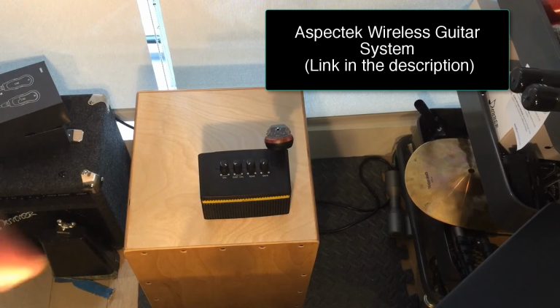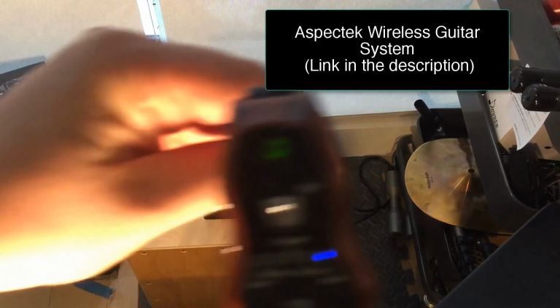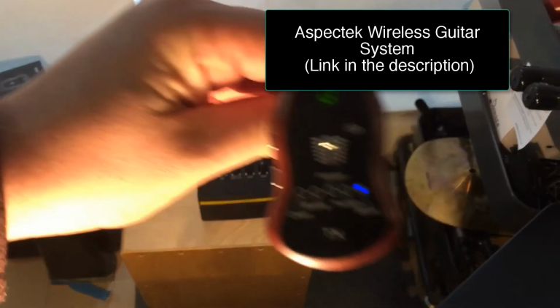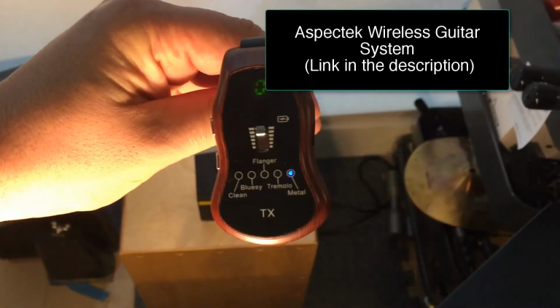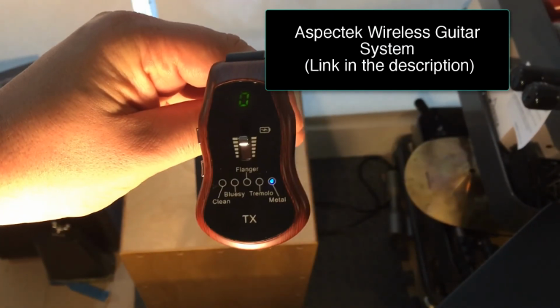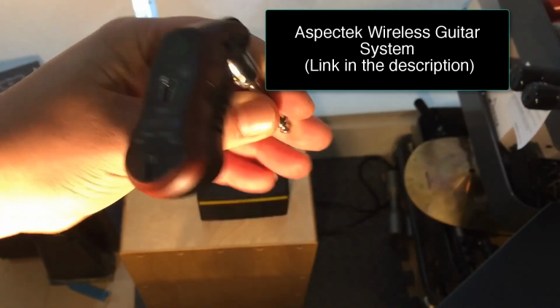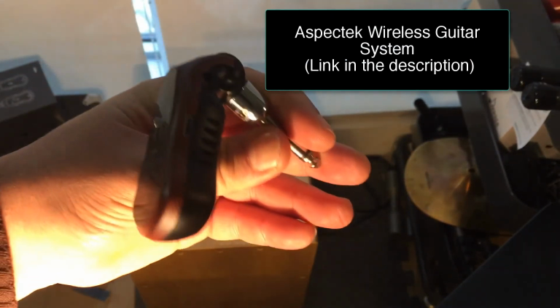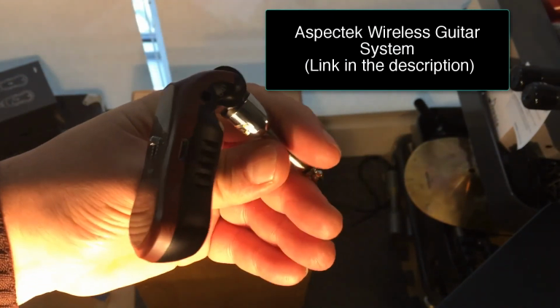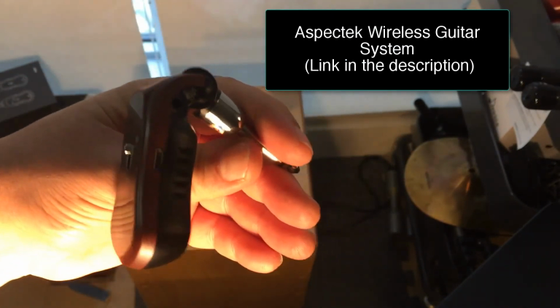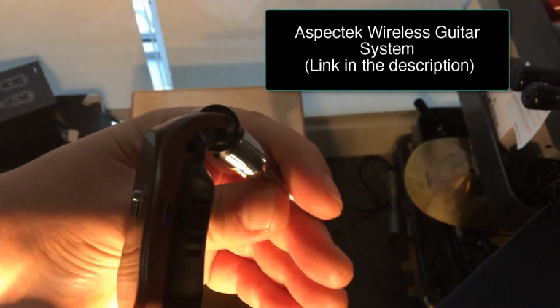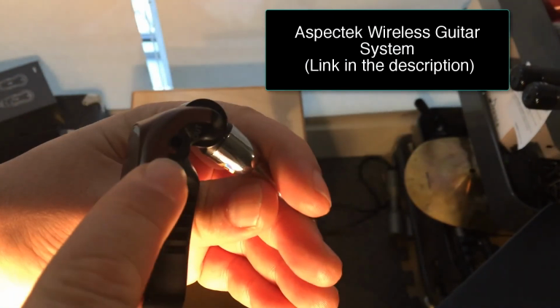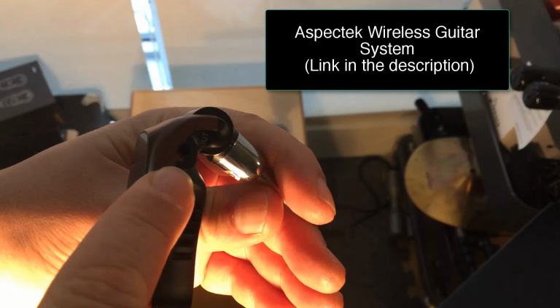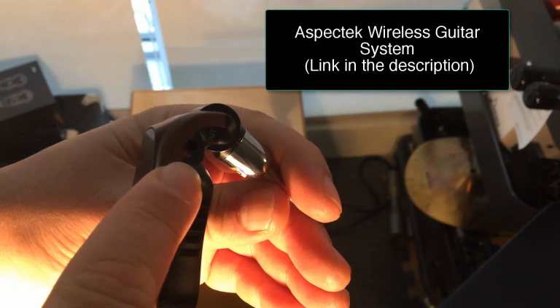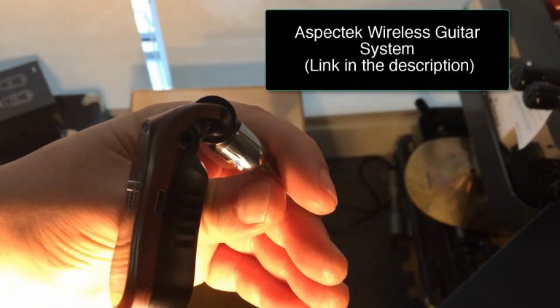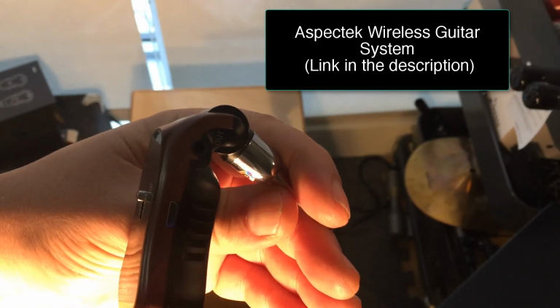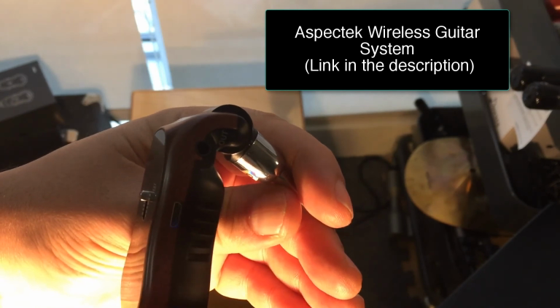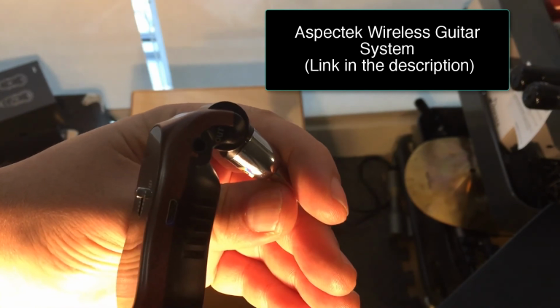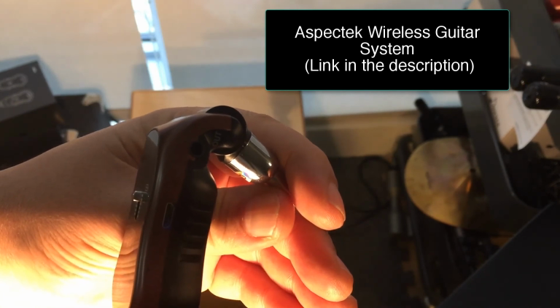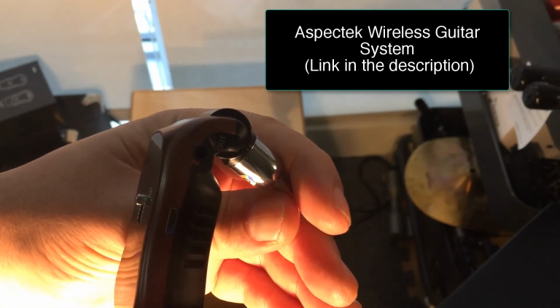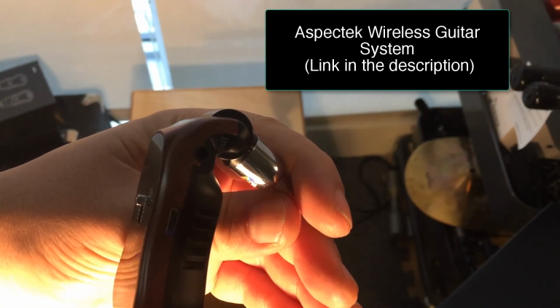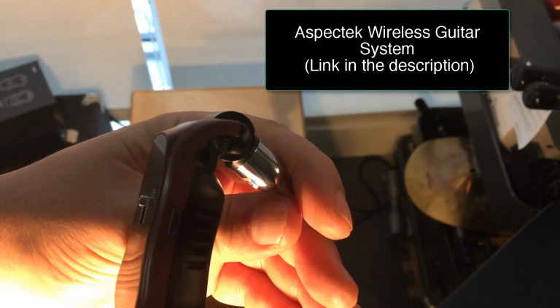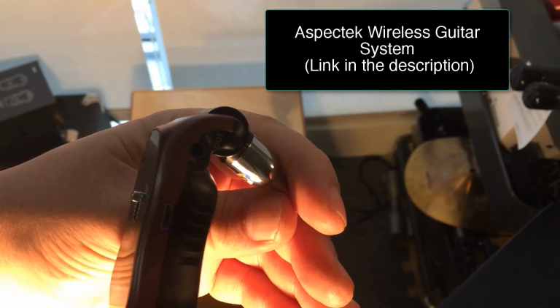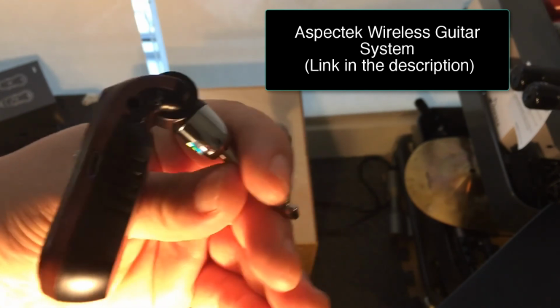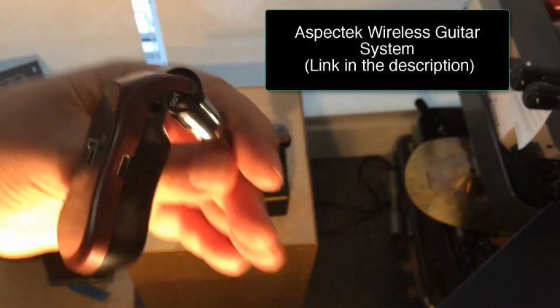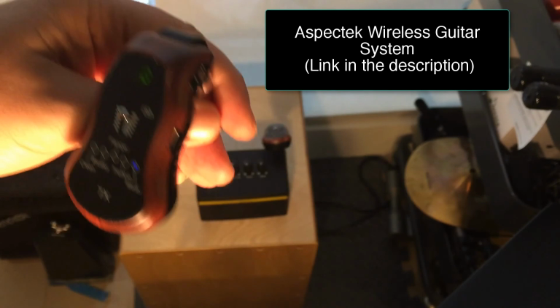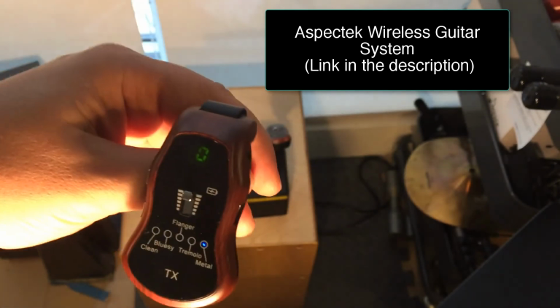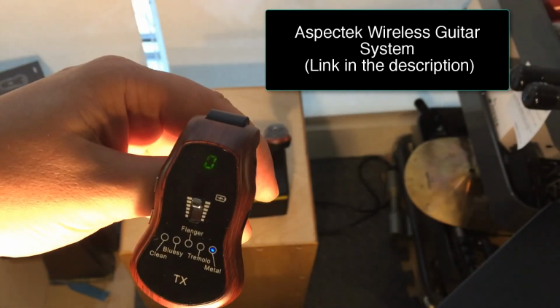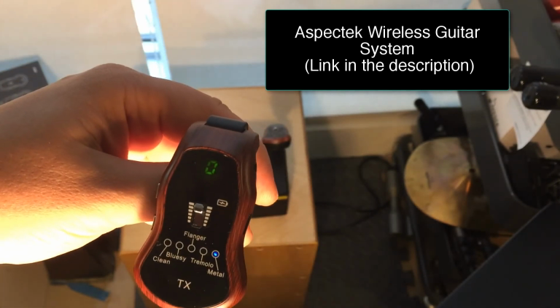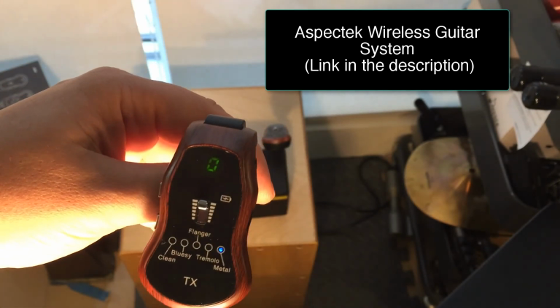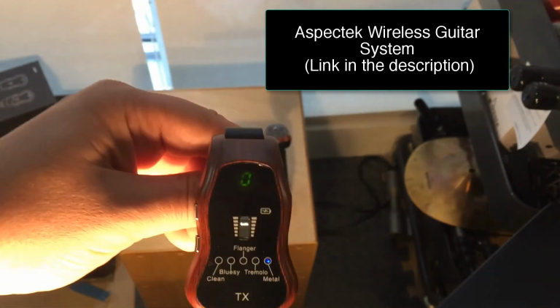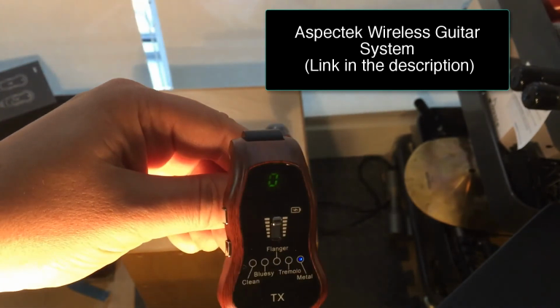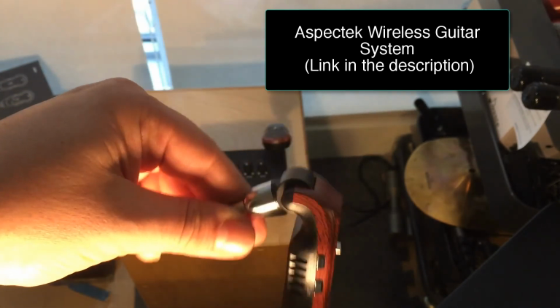You can use this as a practice amp and a headphone amp too. There's an output here for headphones, so that works as well — pretty cool.